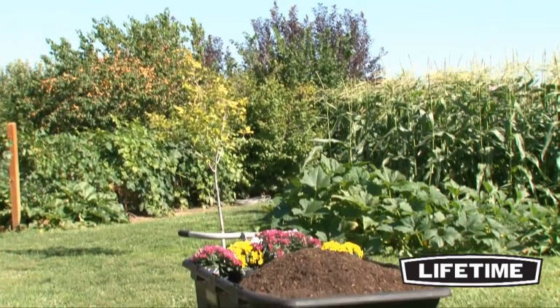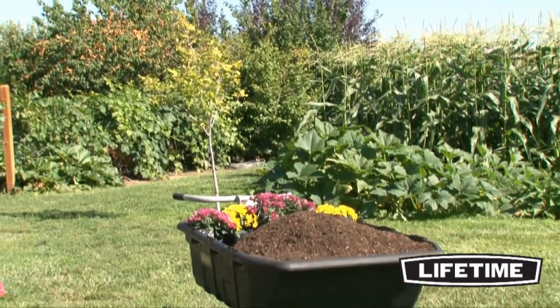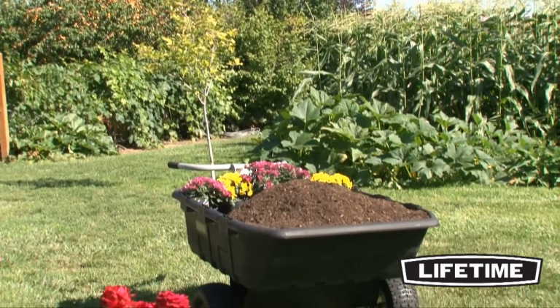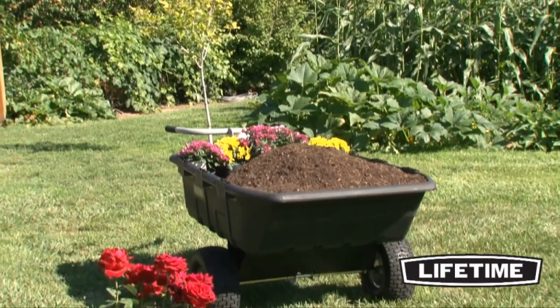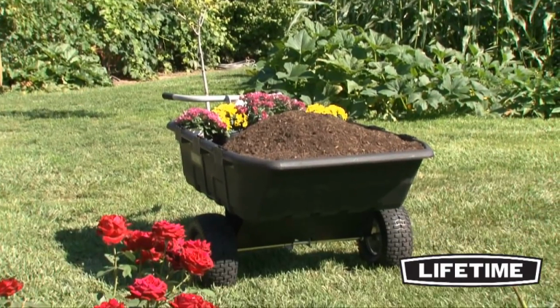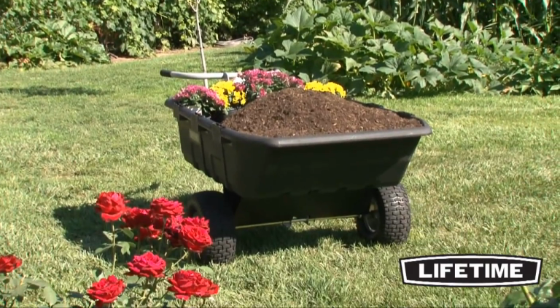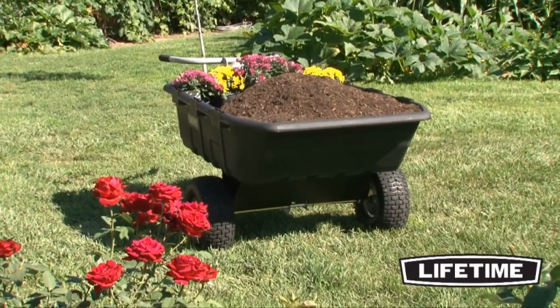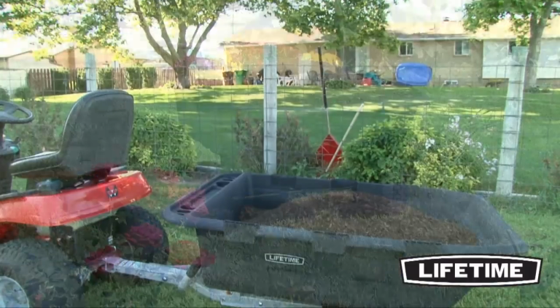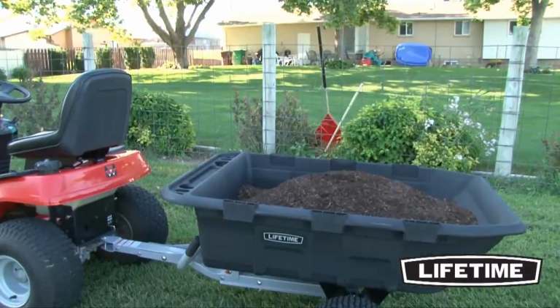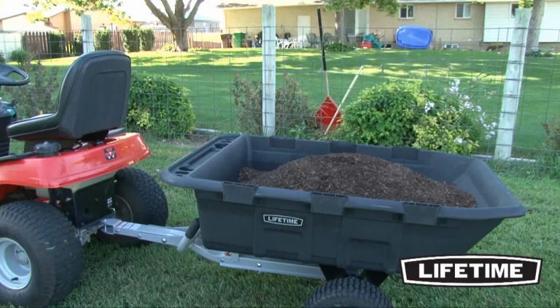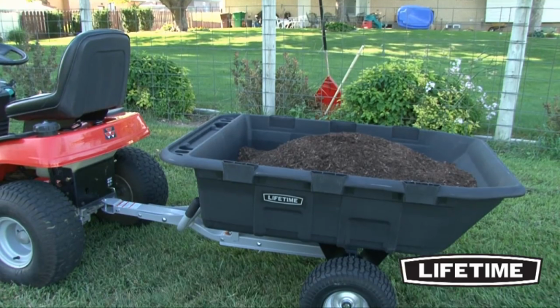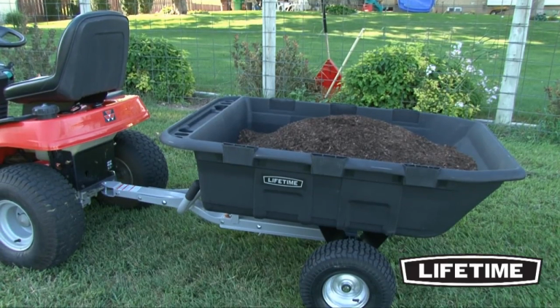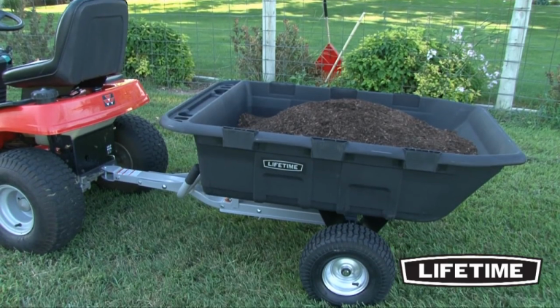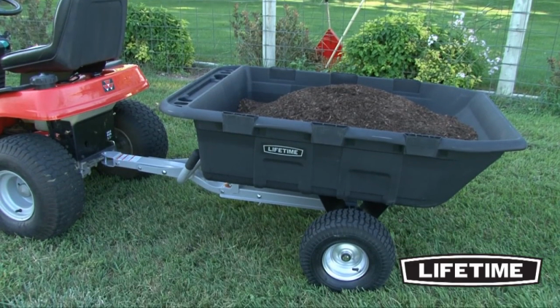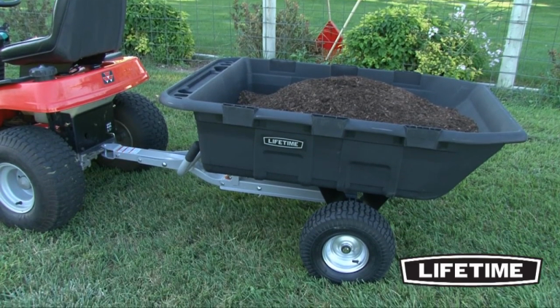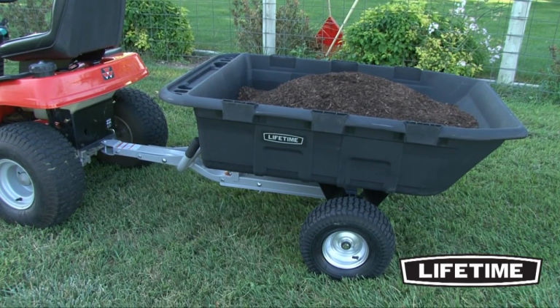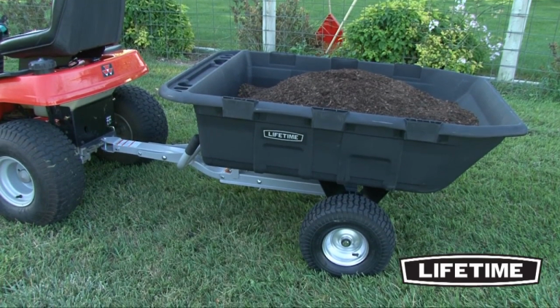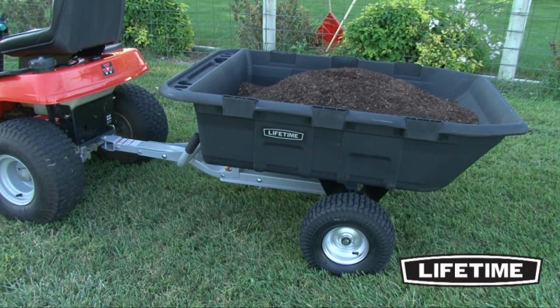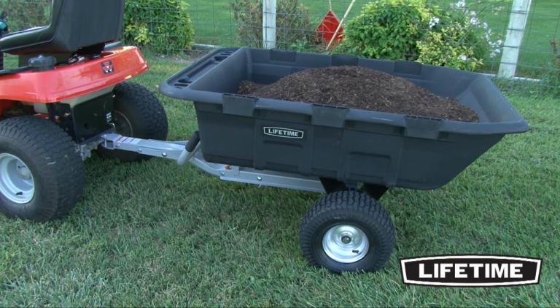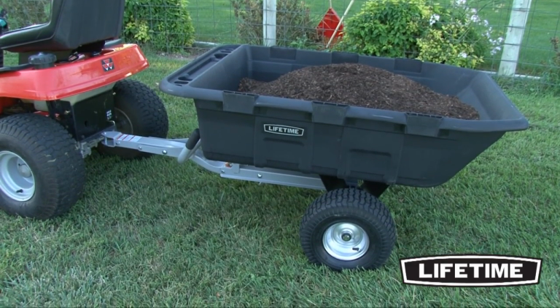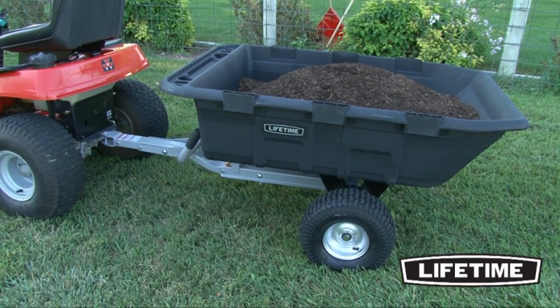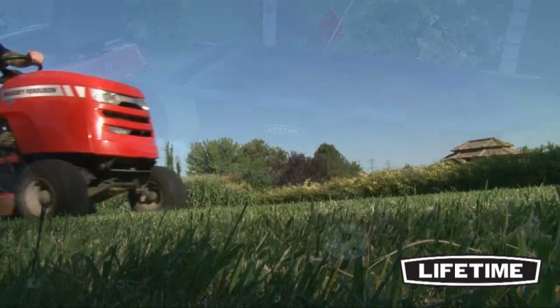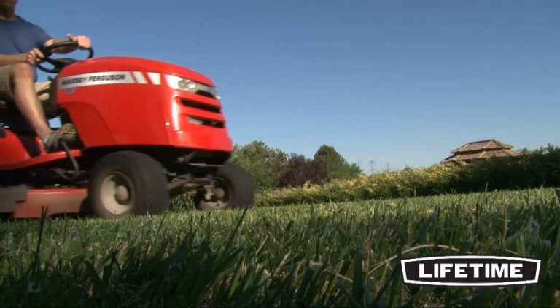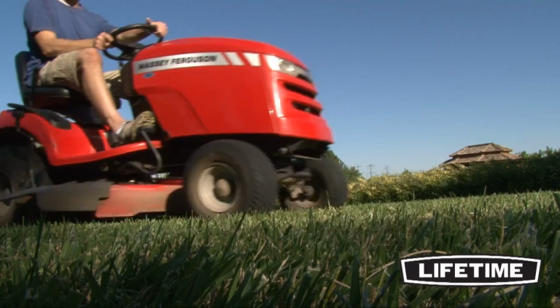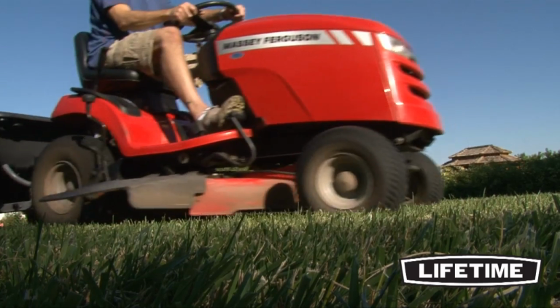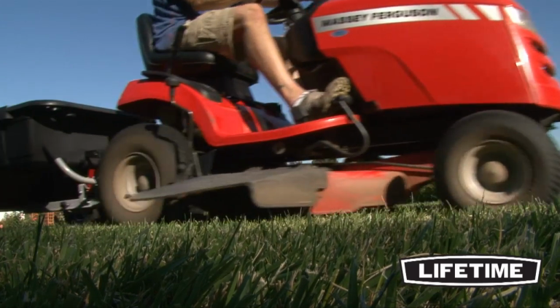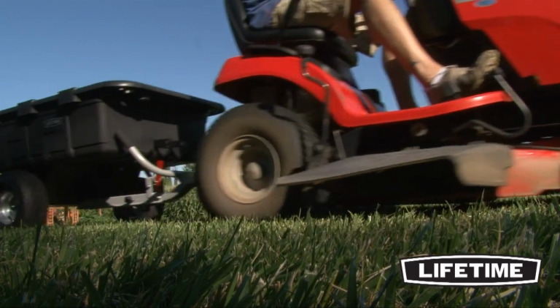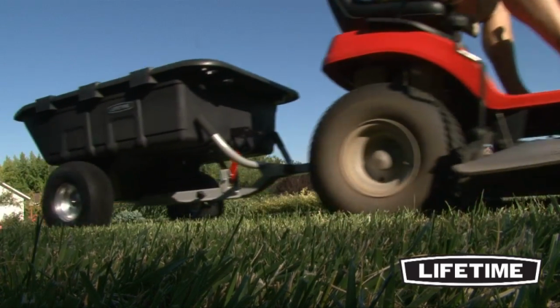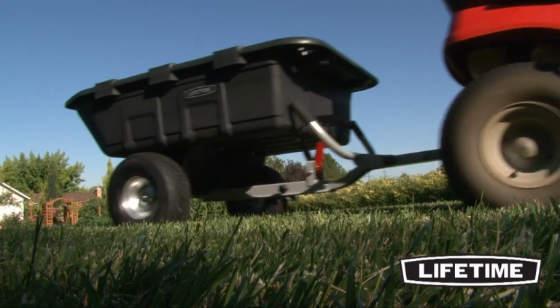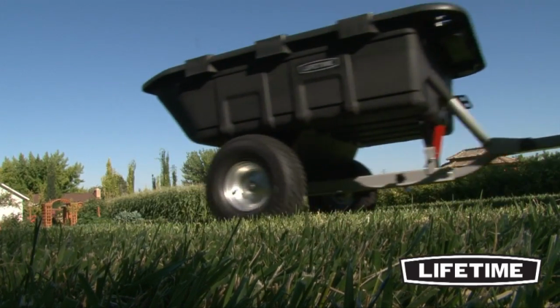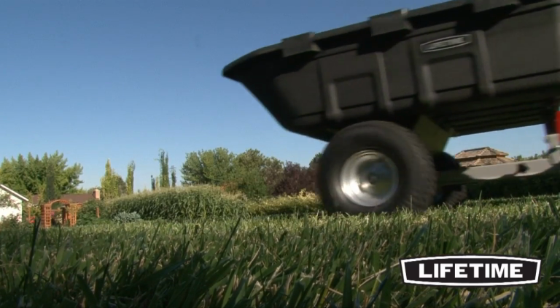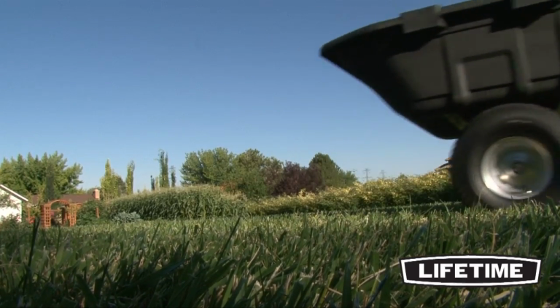Lifetime helps make the outside of your home more livable. The Lifetime Yard Cart is a heavy-duty wheelbarrow that can easily be transformed into a towable trailer. This 2-in-1 design provides versatility and convenience, perfect for heavy-duty yard work.